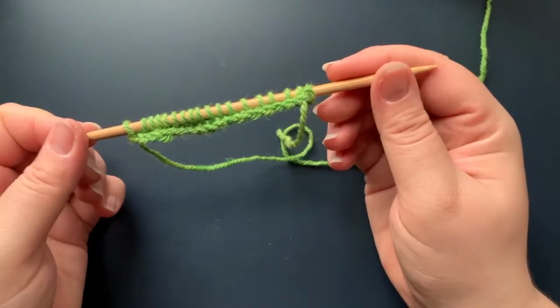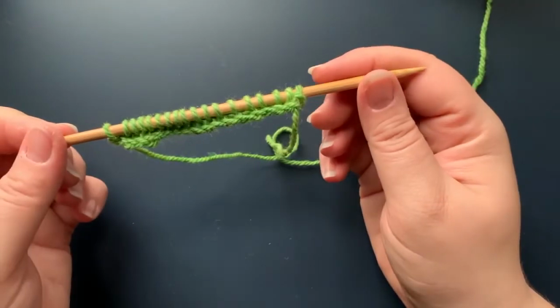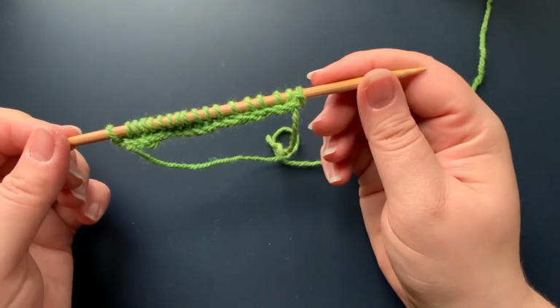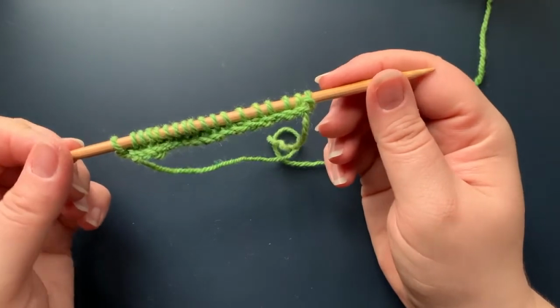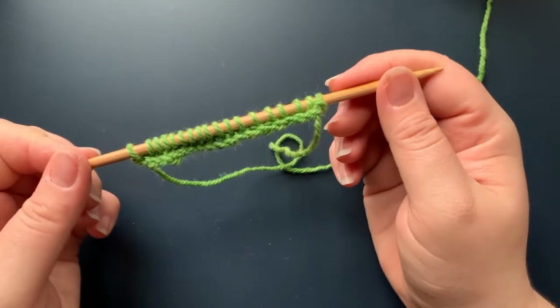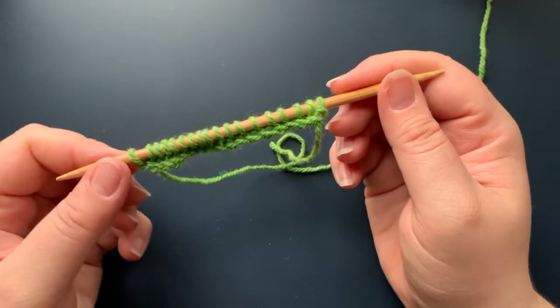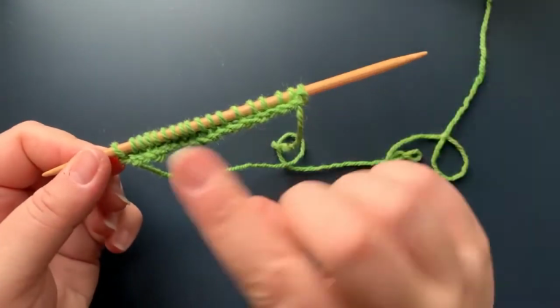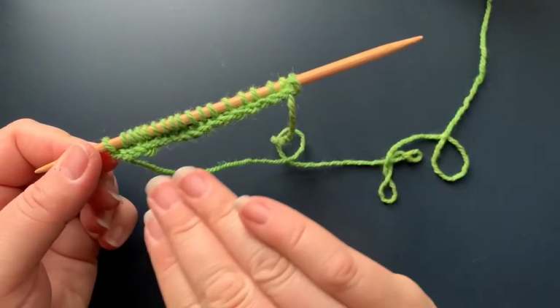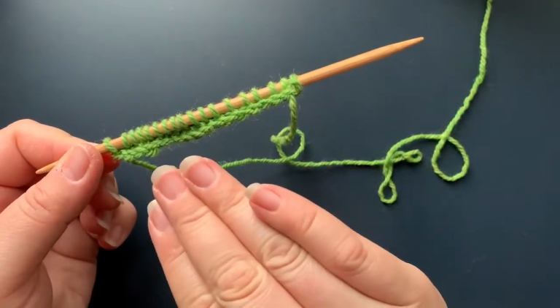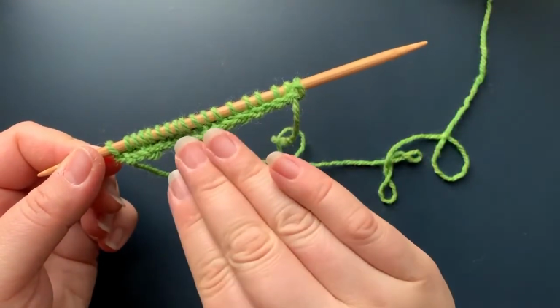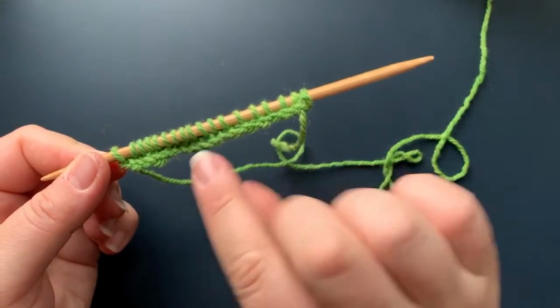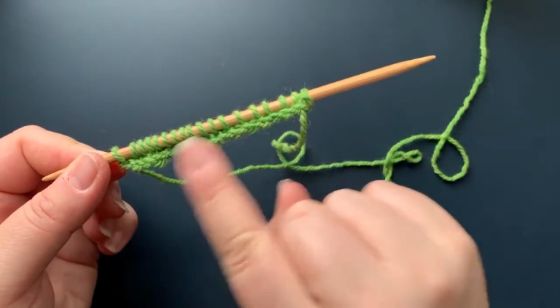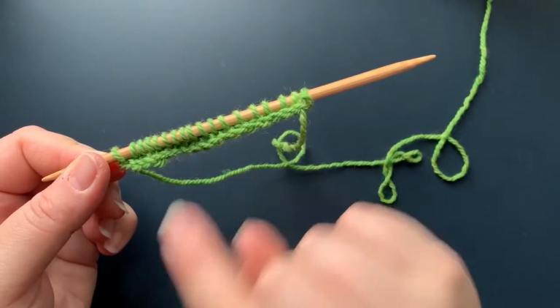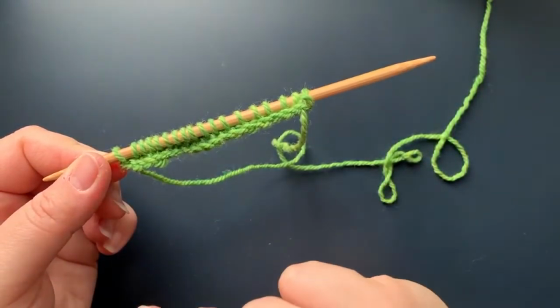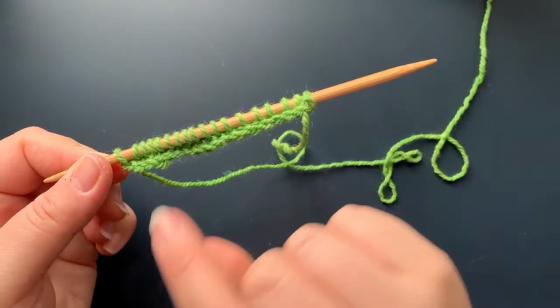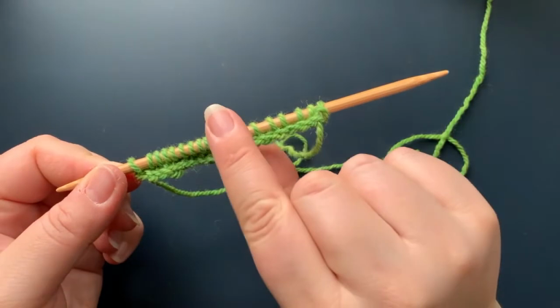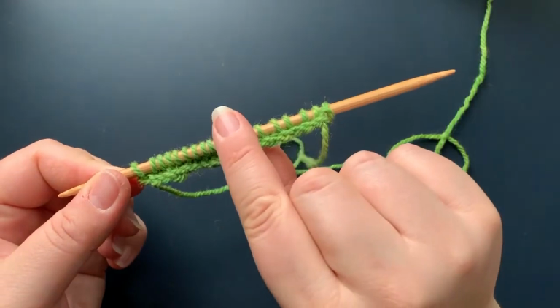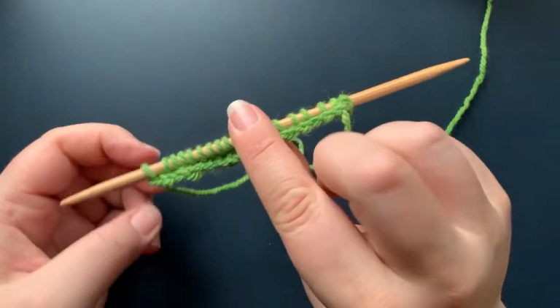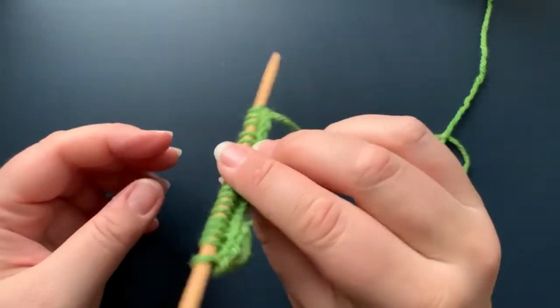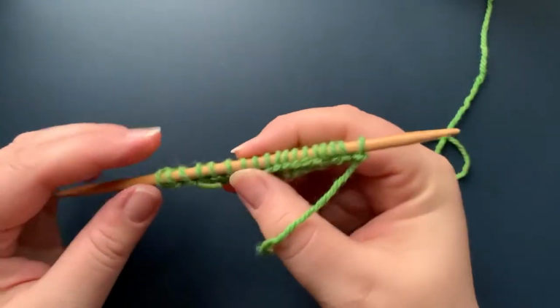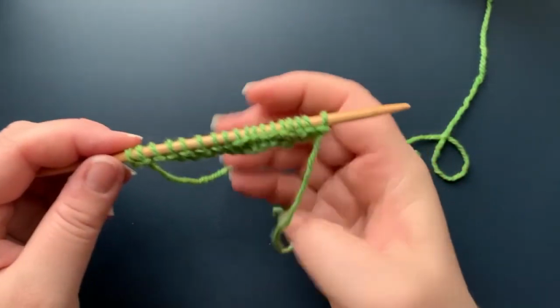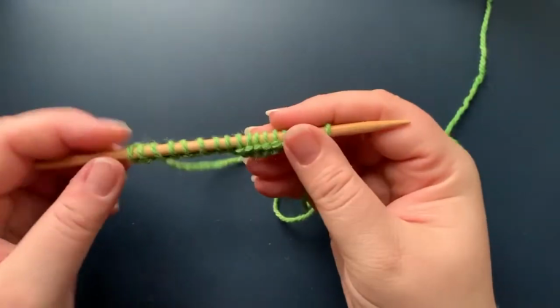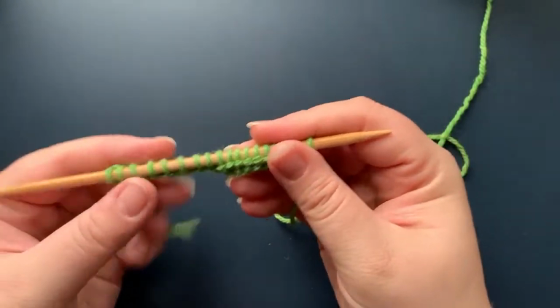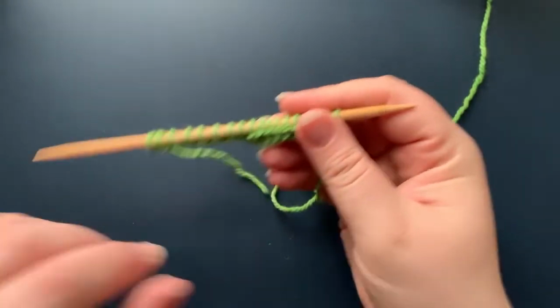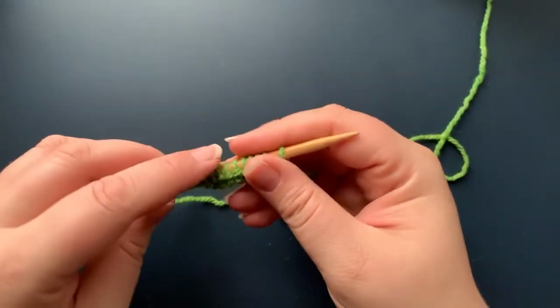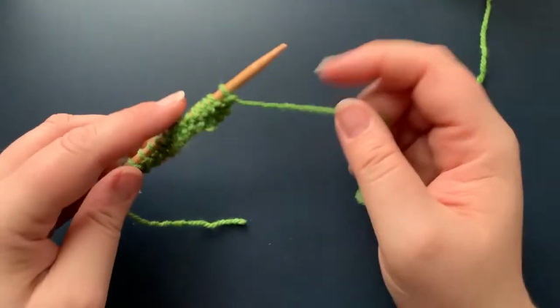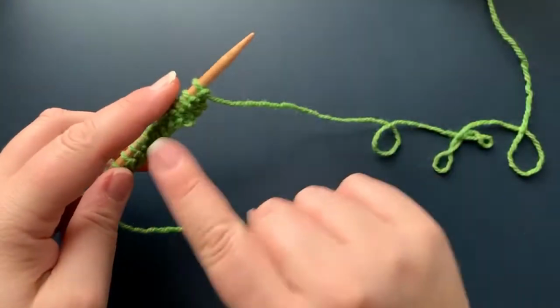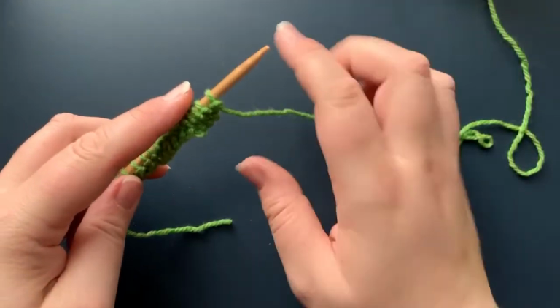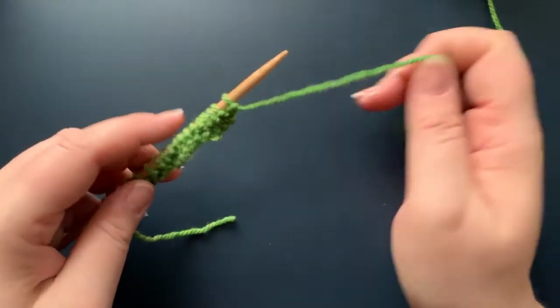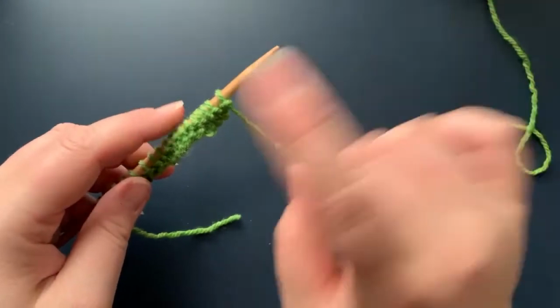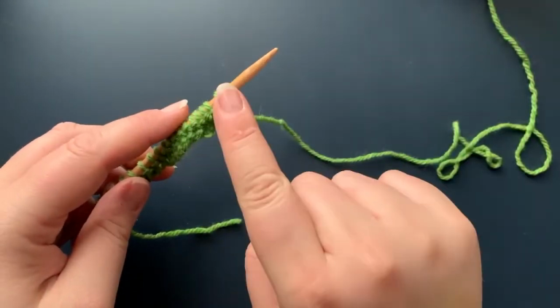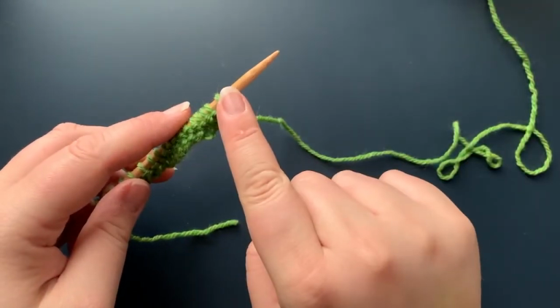To knit another row, I'm going to take my needle with the stitches I just finished knitting and flip it over so that my working yarn is coming off the right side again.